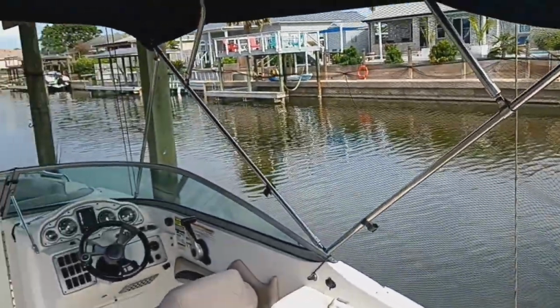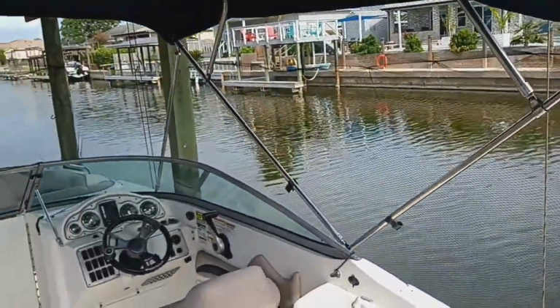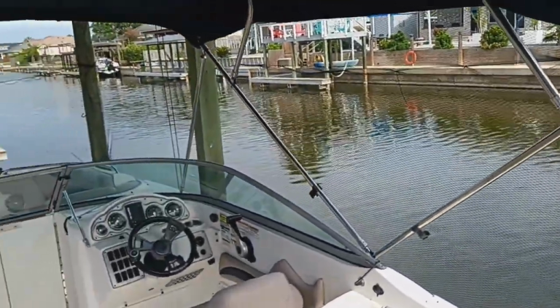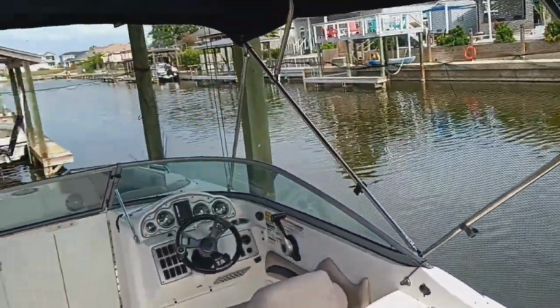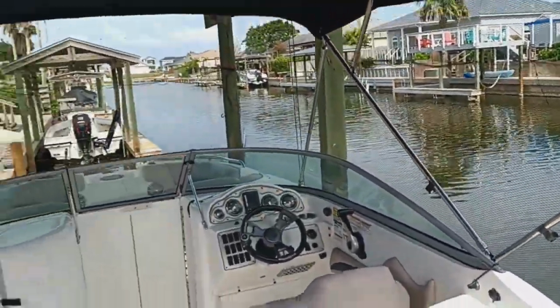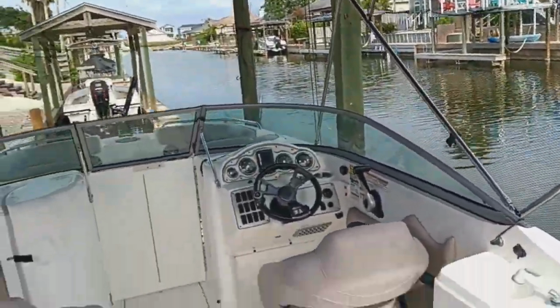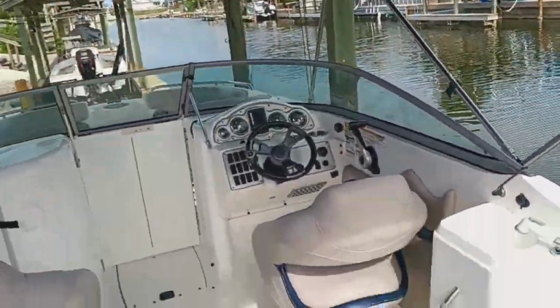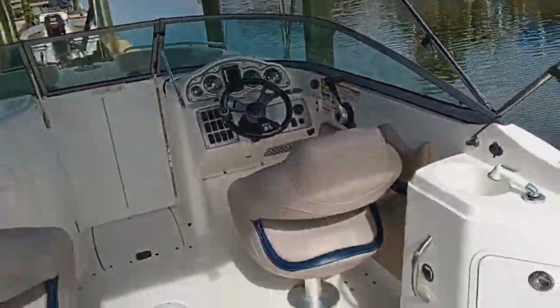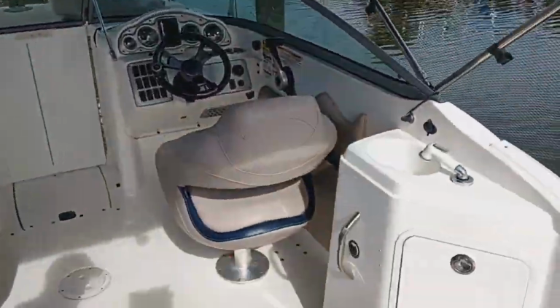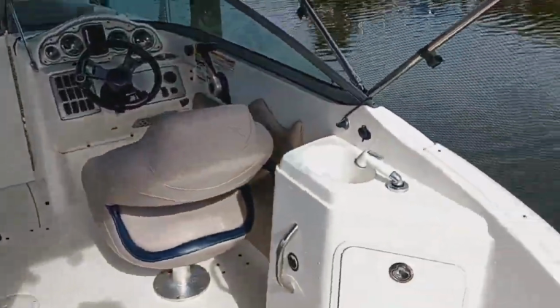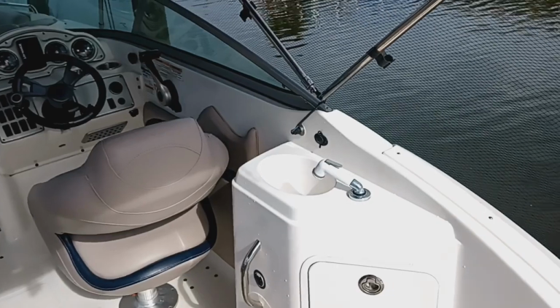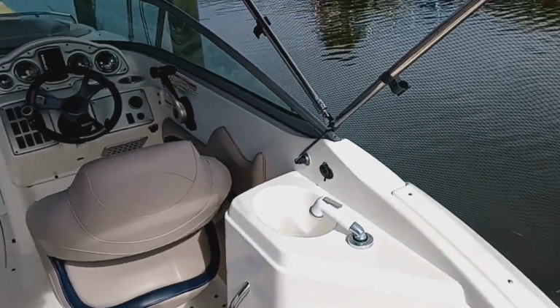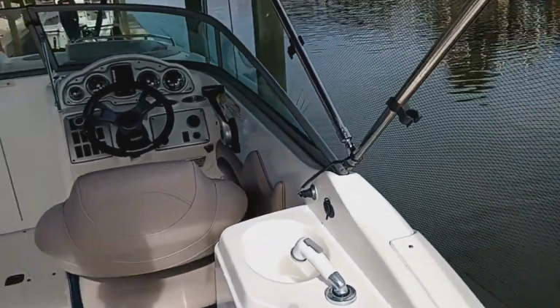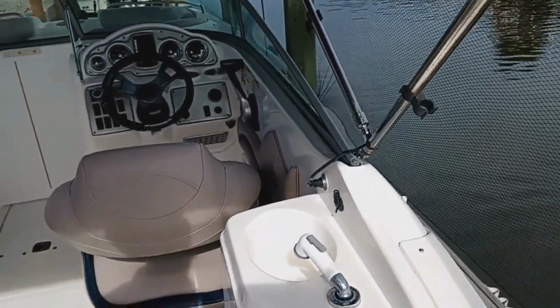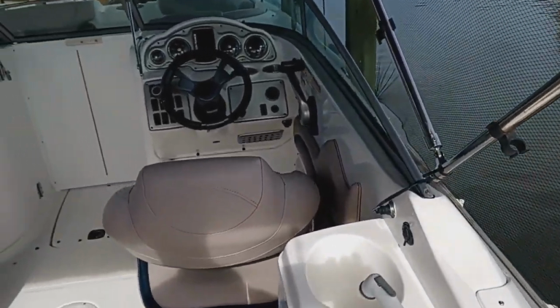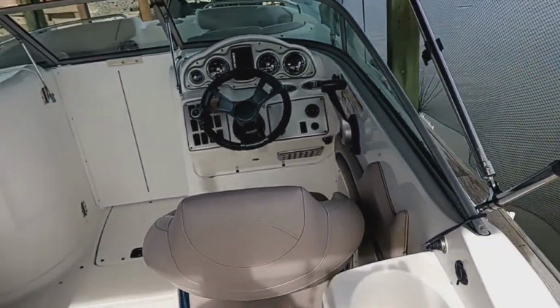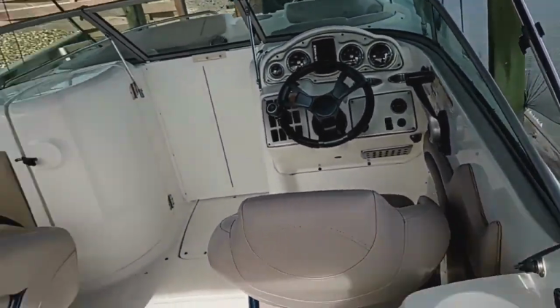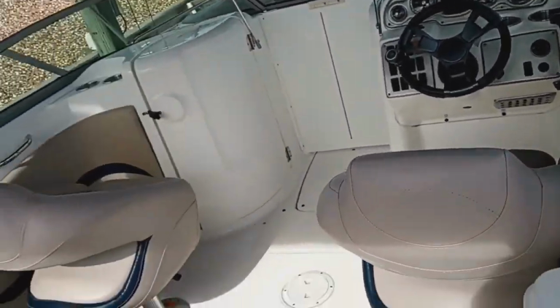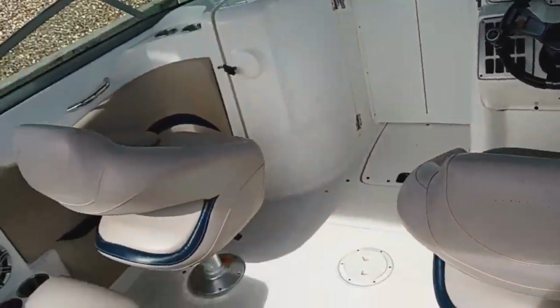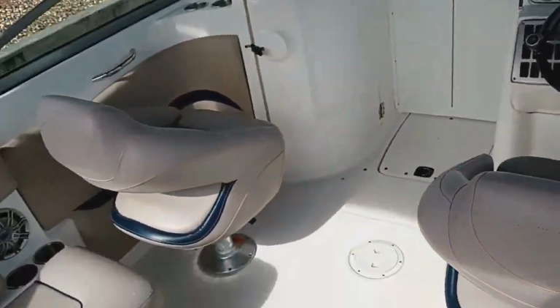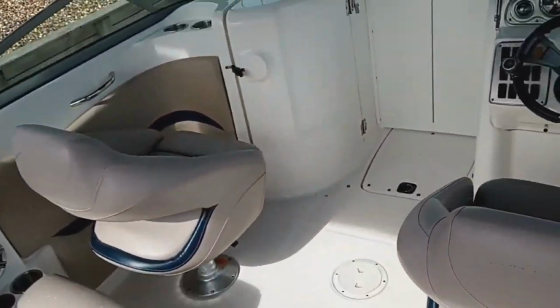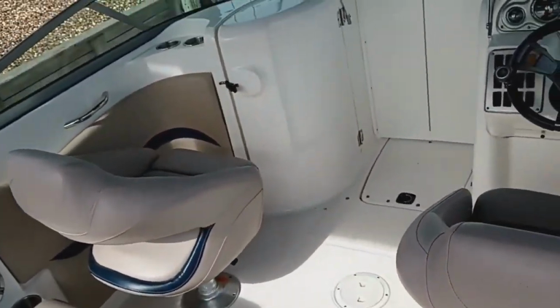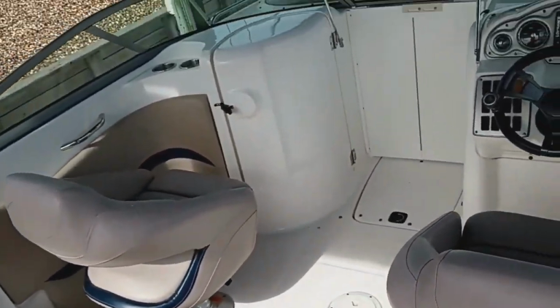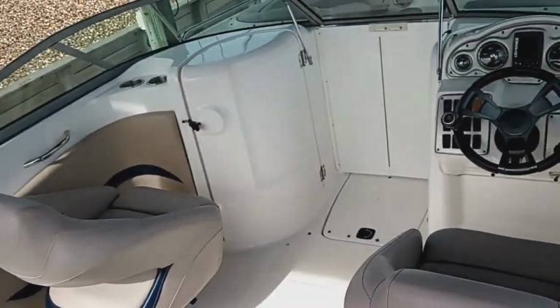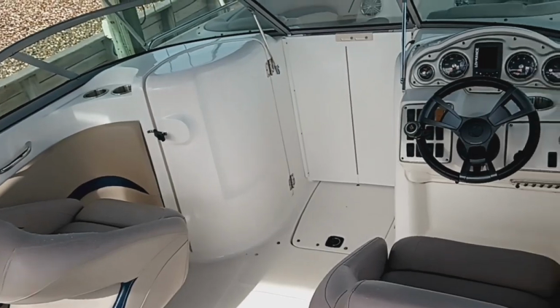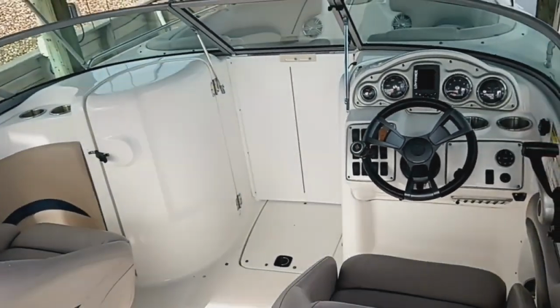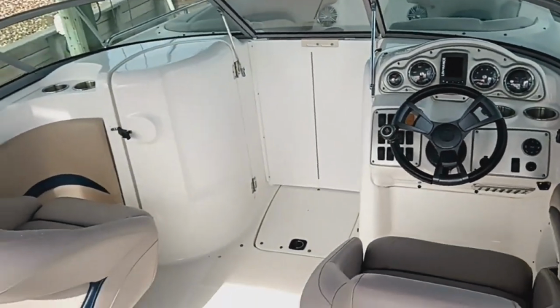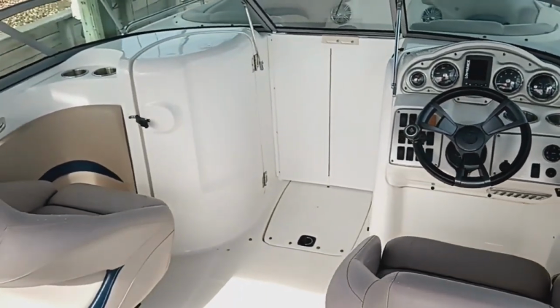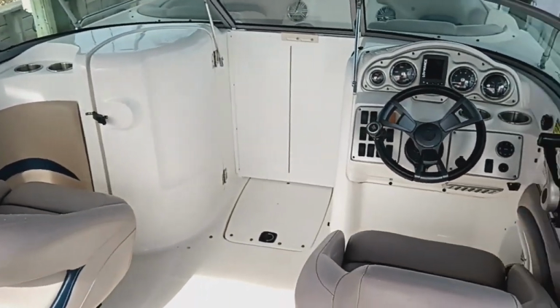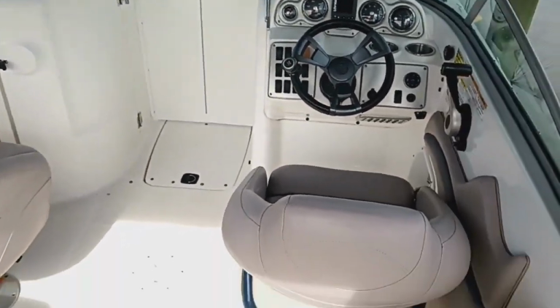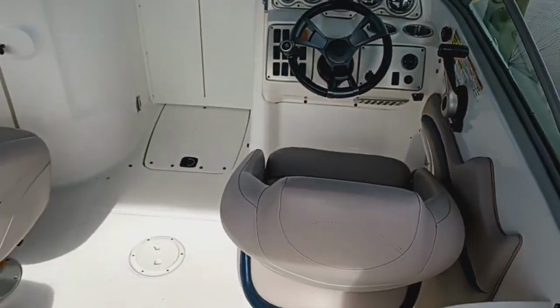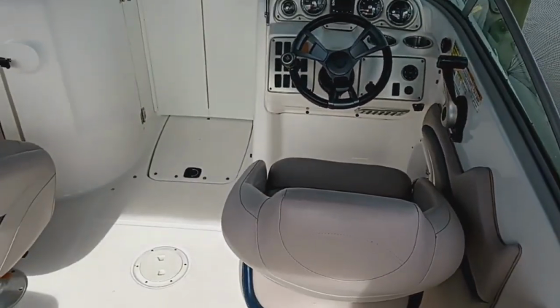There's a little horseshoe seat in the stern facing forward, and there are two captain's chairs — one to port and one to starboard at the helm.